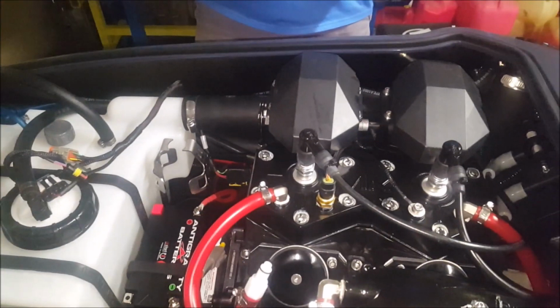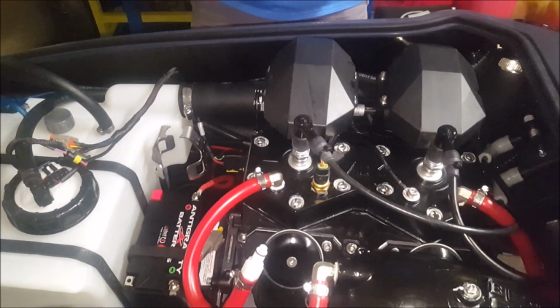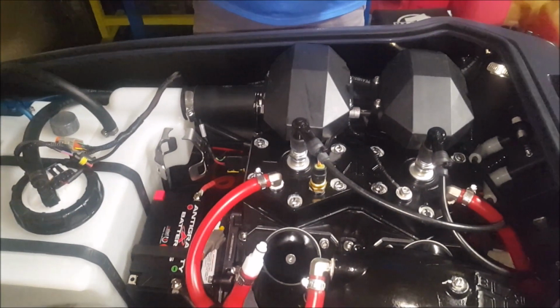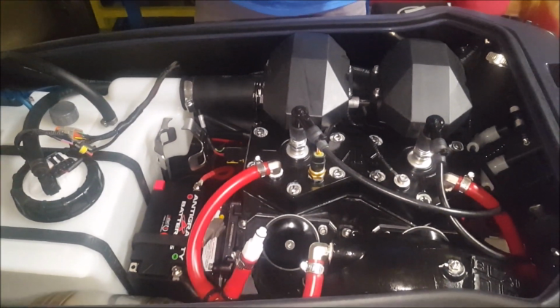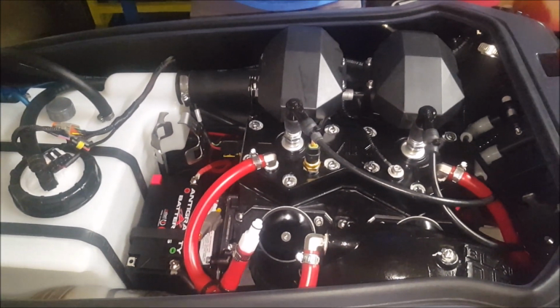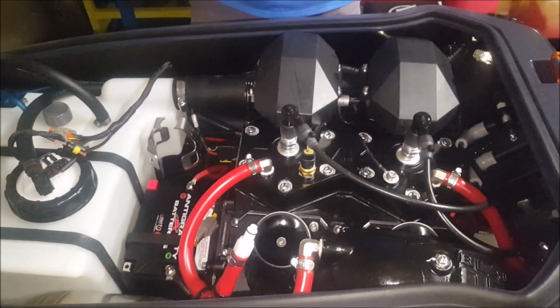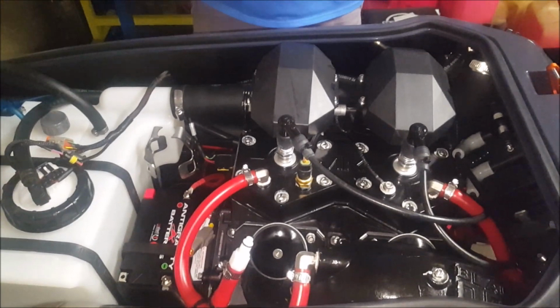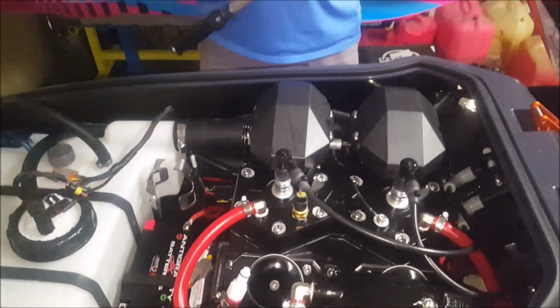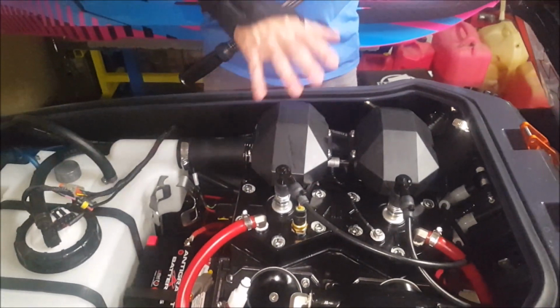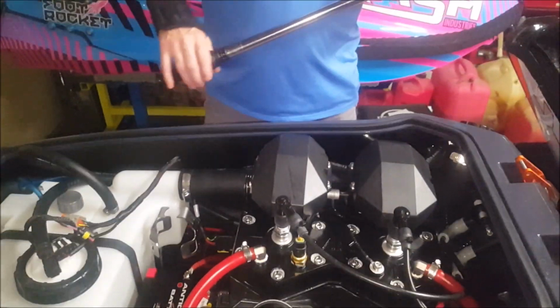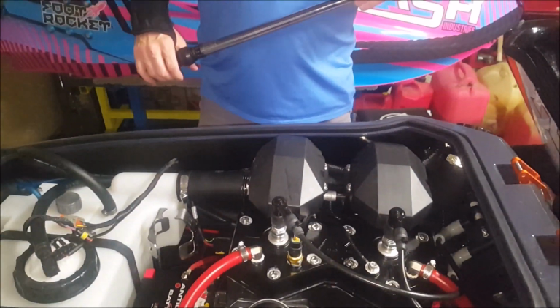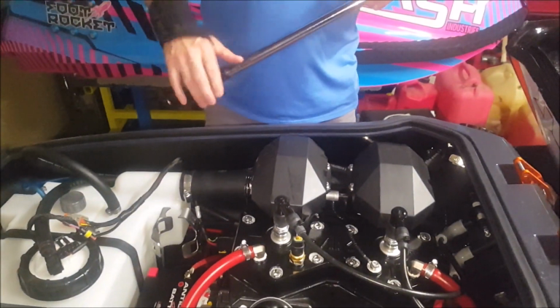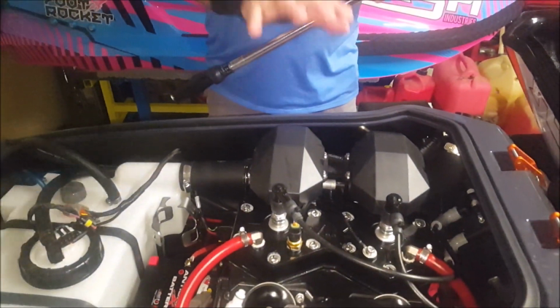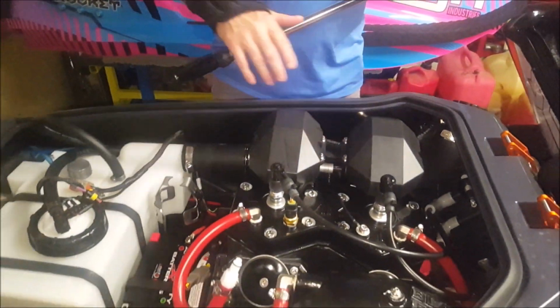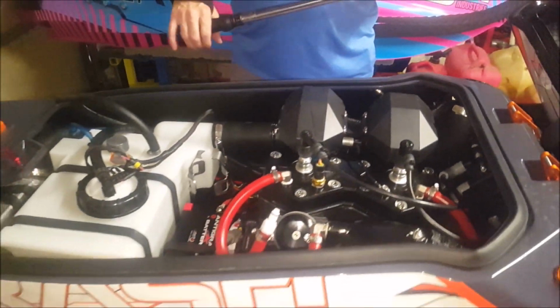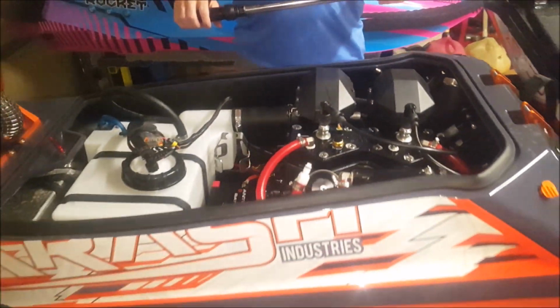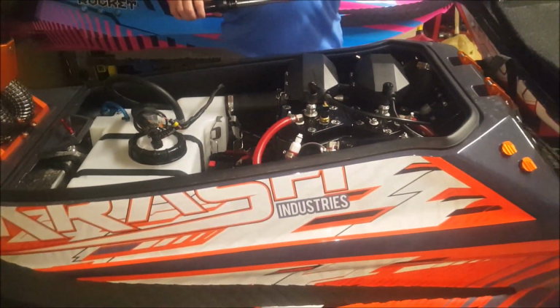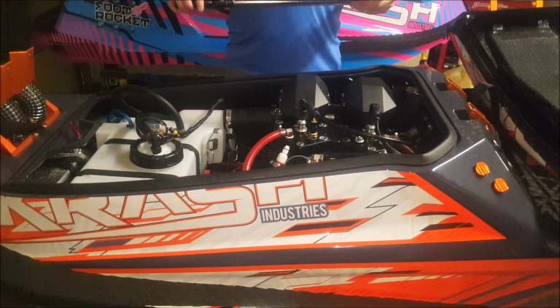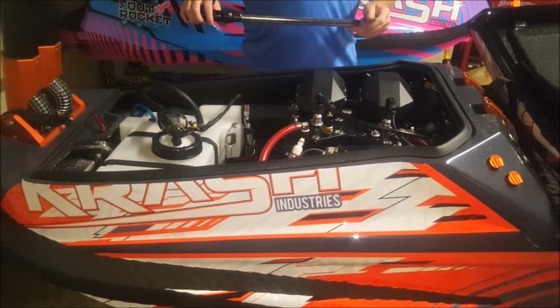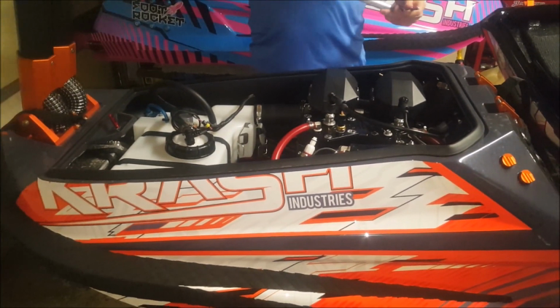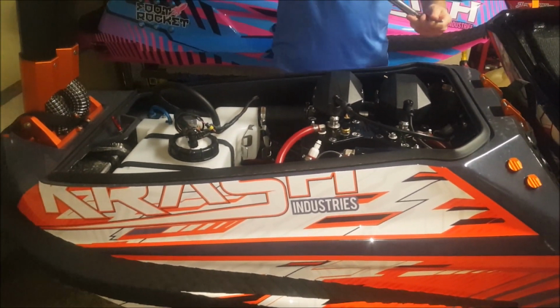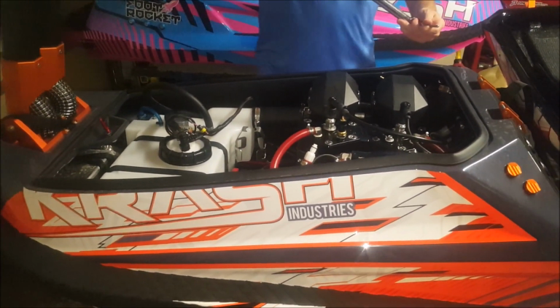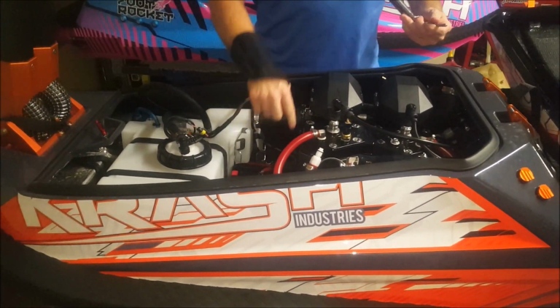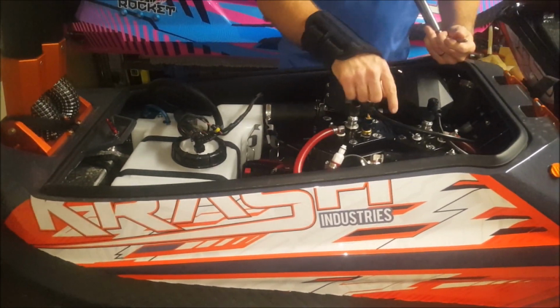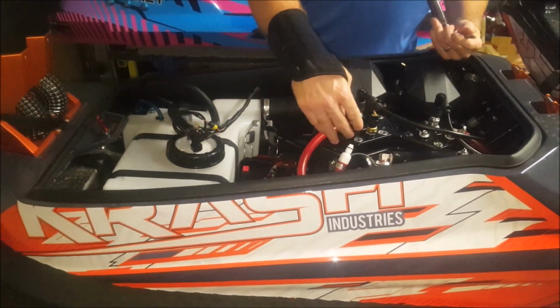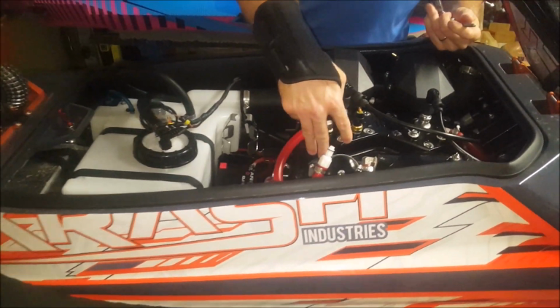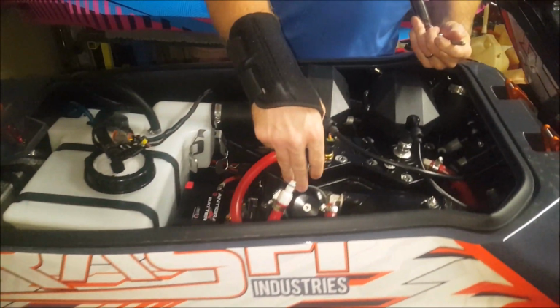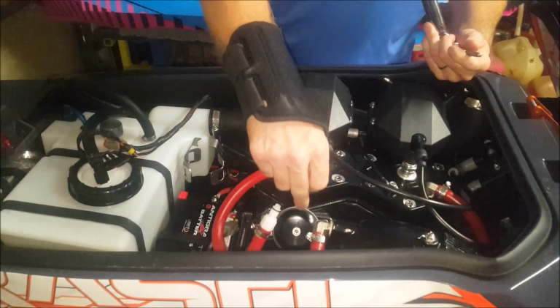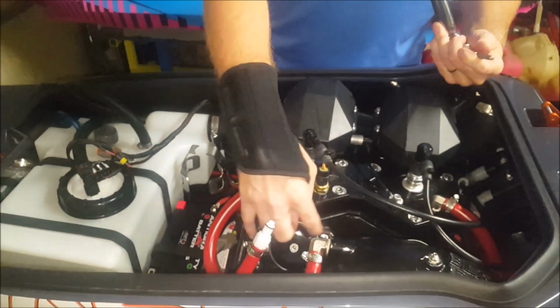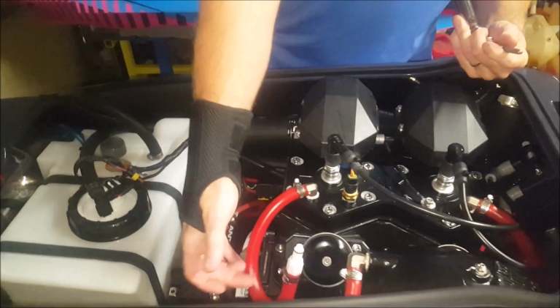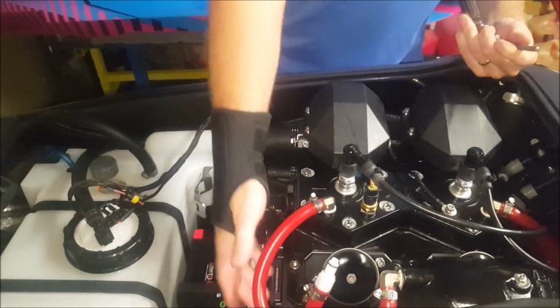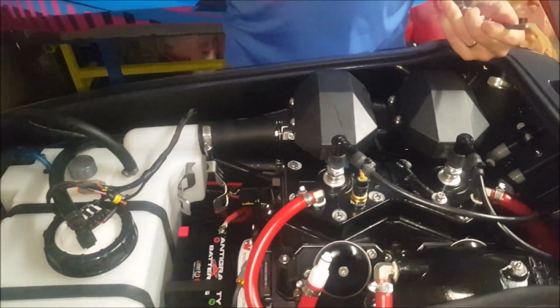Hi everyone, Nathan from JS Power Sports. We've got about 15 minutes of a heat cycle on this machine. We've let it cool all the way down, and now we are going to re-torque the head, the cylinder bolts, the power valve, and the exhaust manifold.